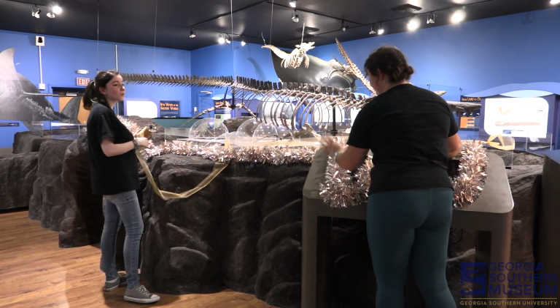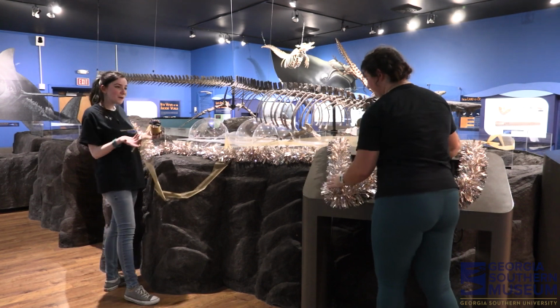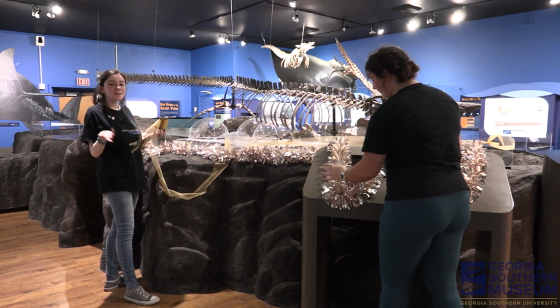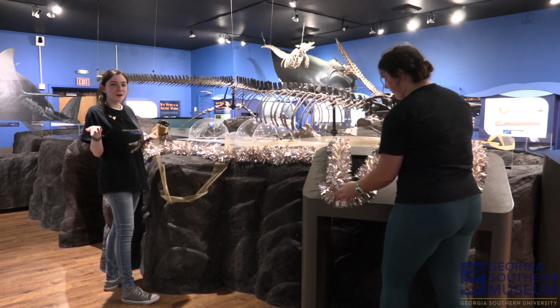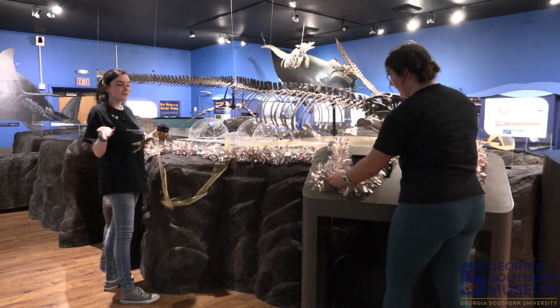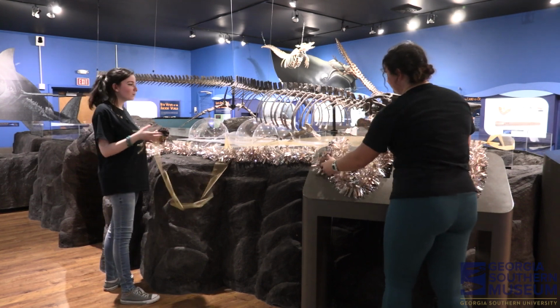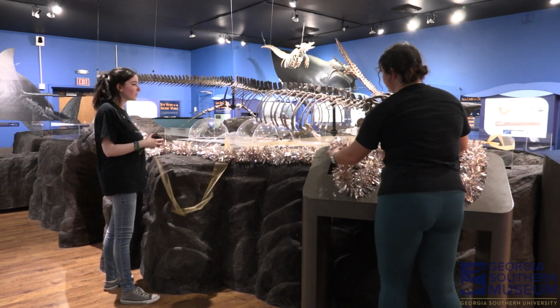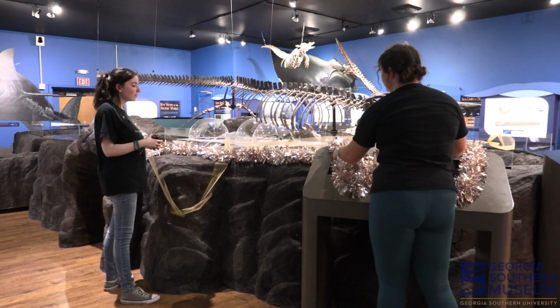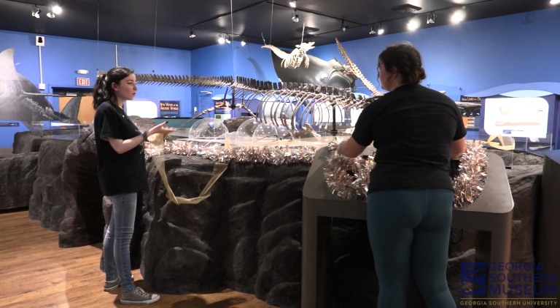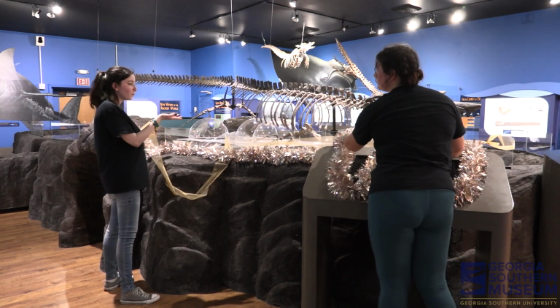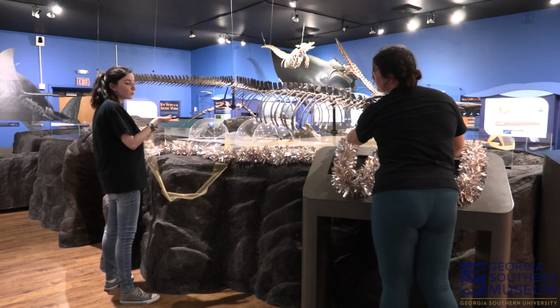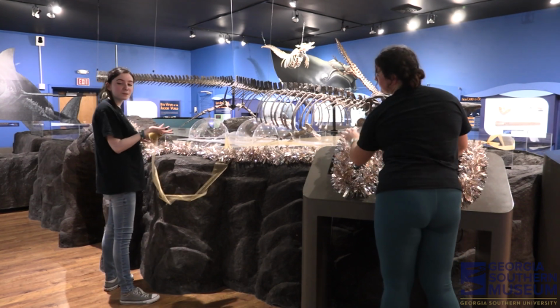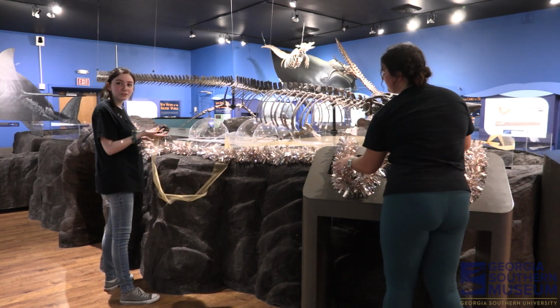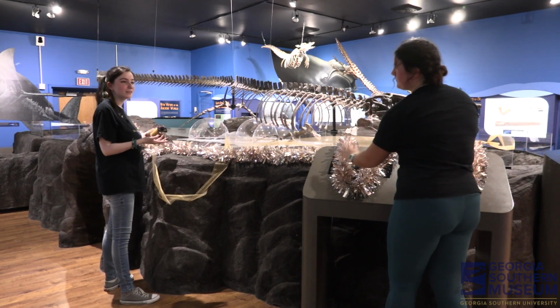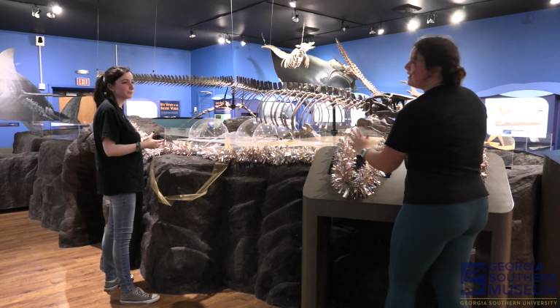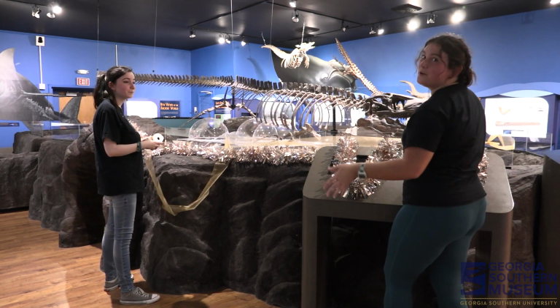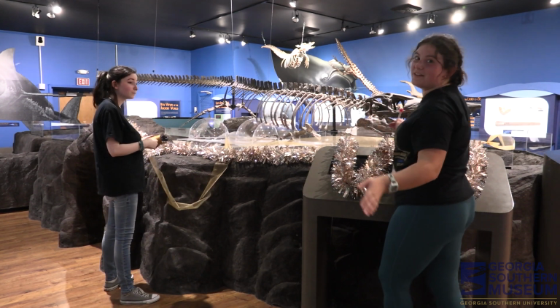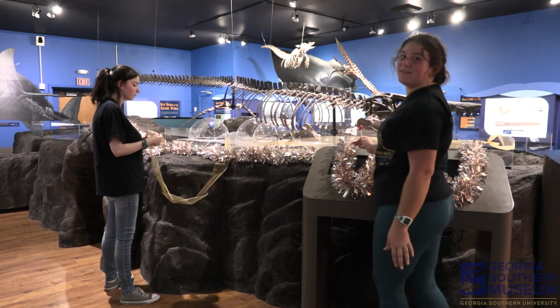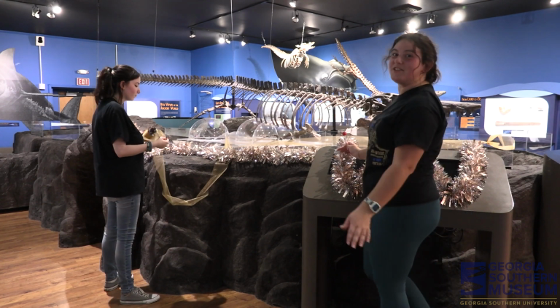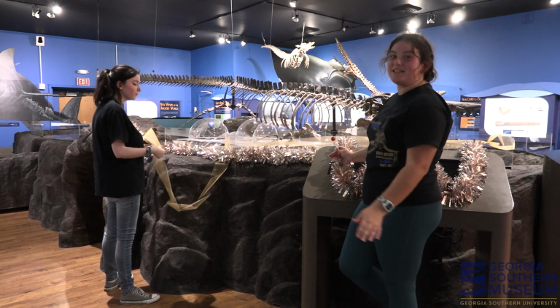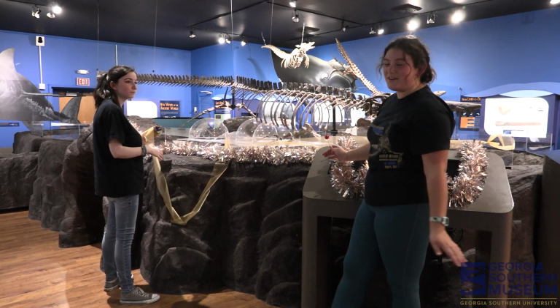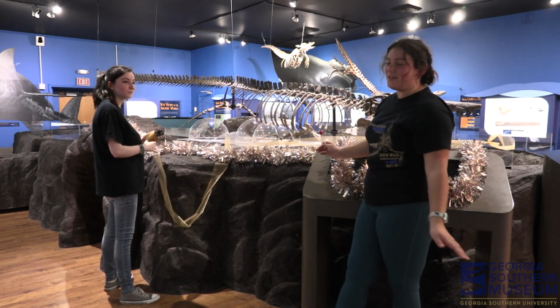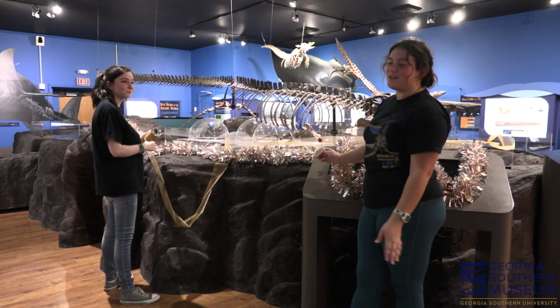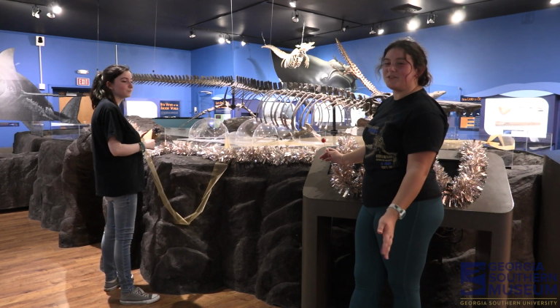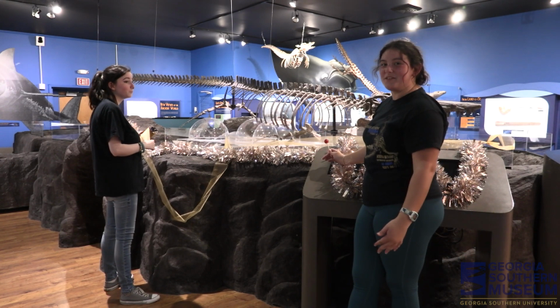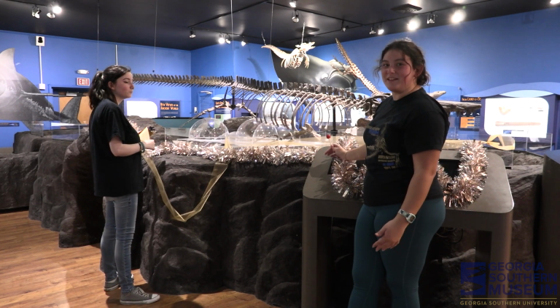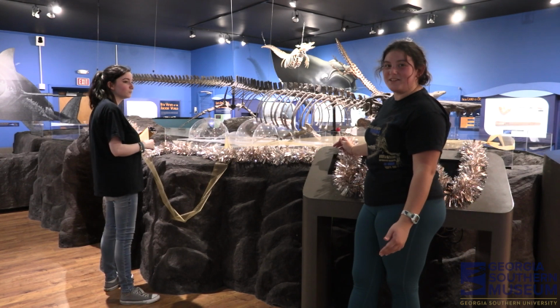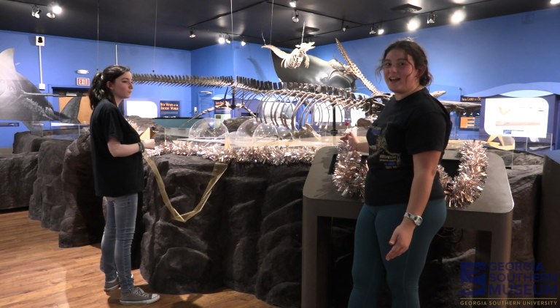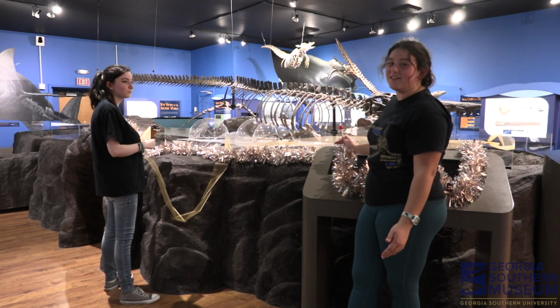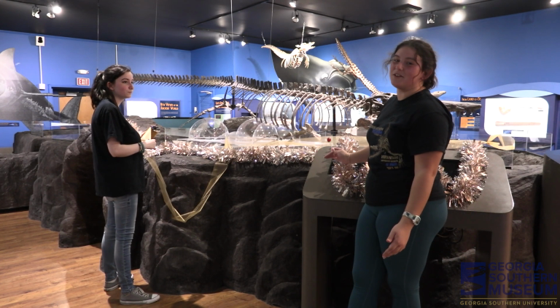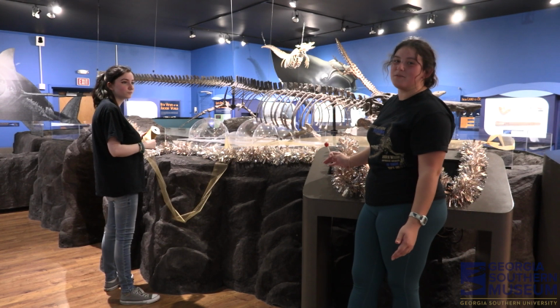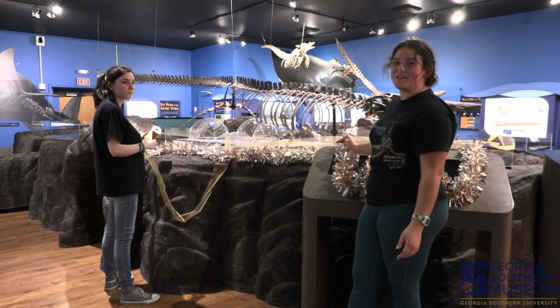Oh, hey, you caught us in the middle of decorating for our Mosasaur celebration. Will you wait on us to finish decorating? You can go talk to our director of paleontology and our director of the museum.